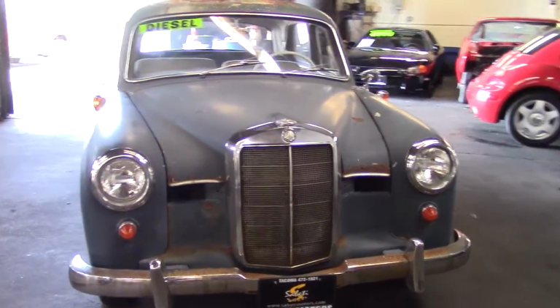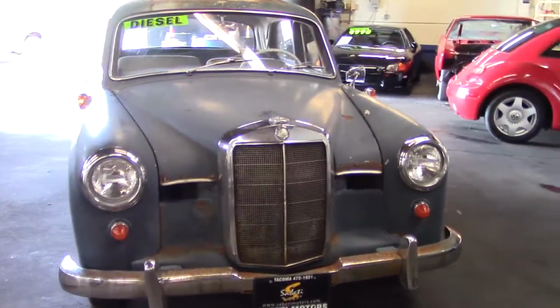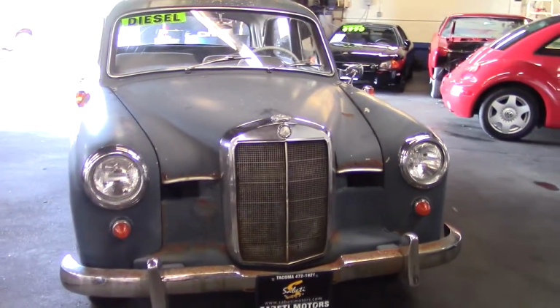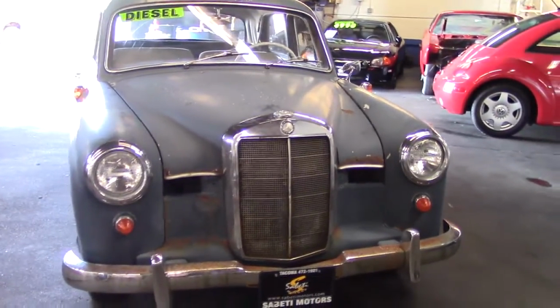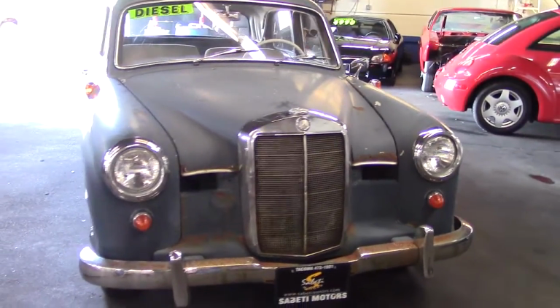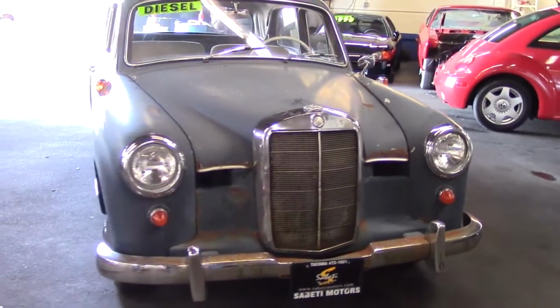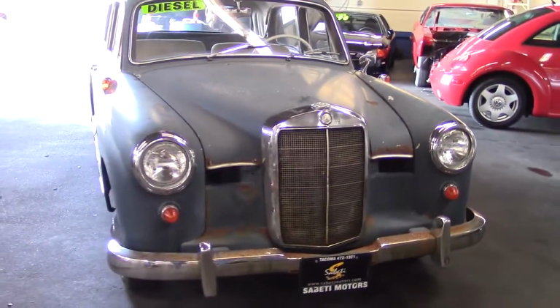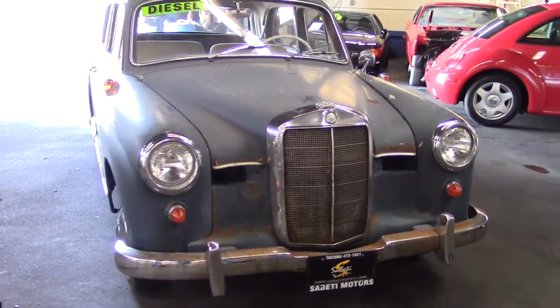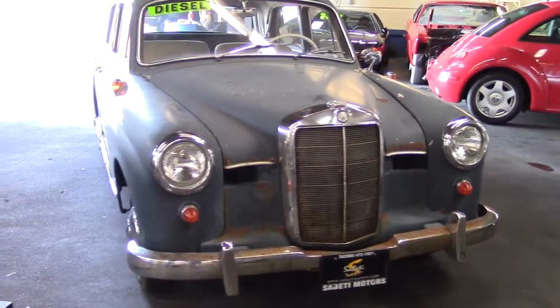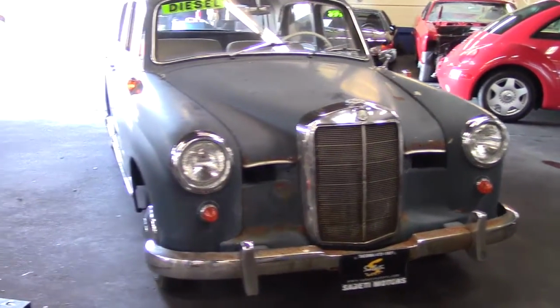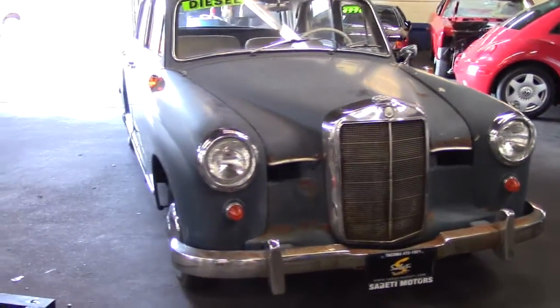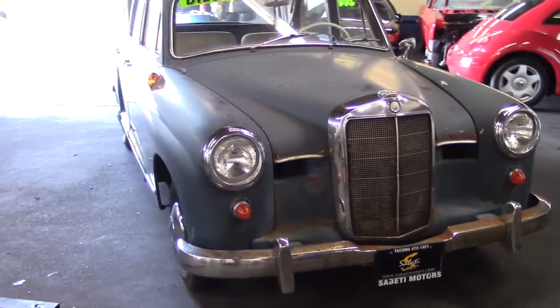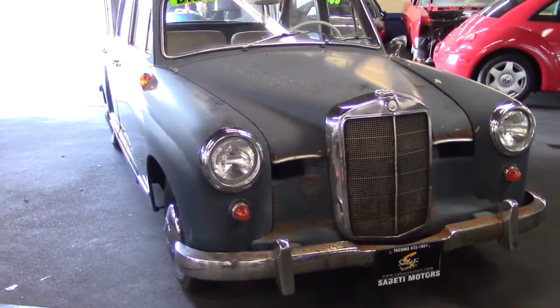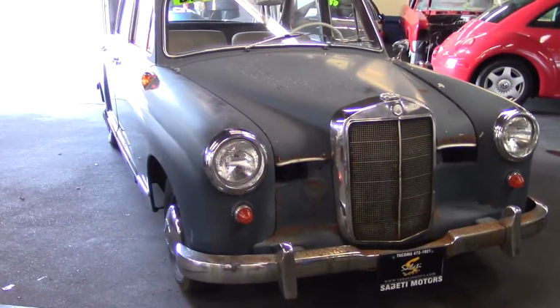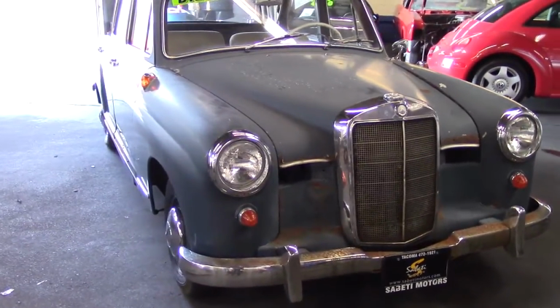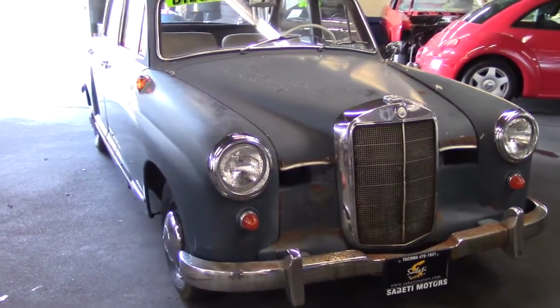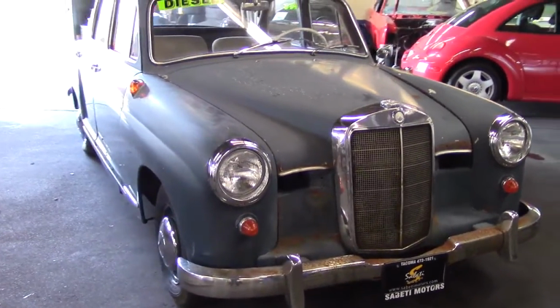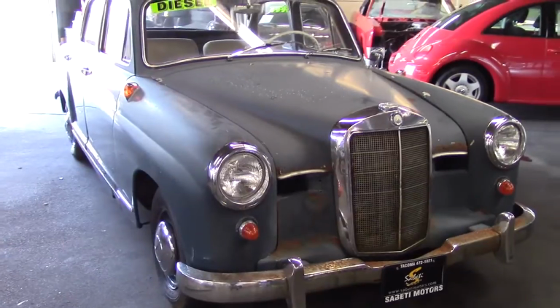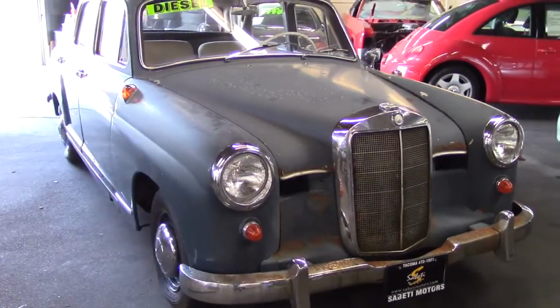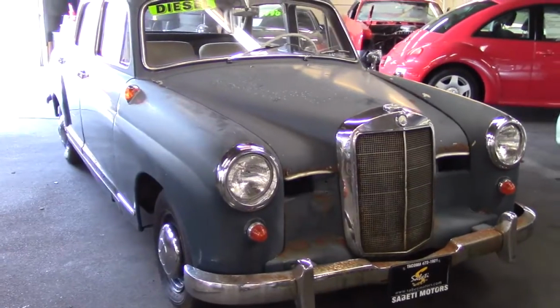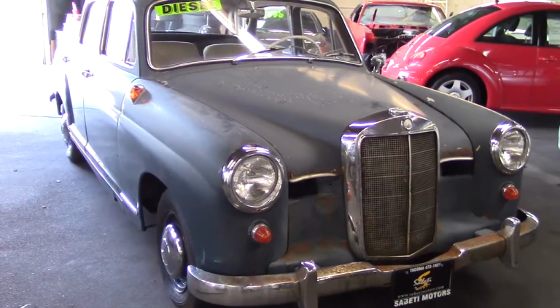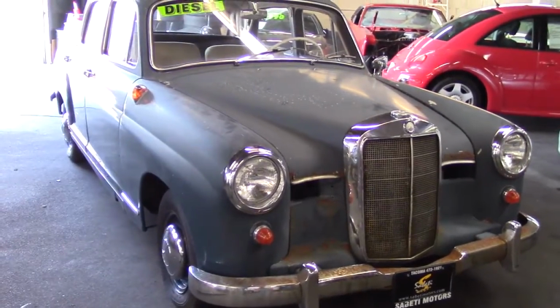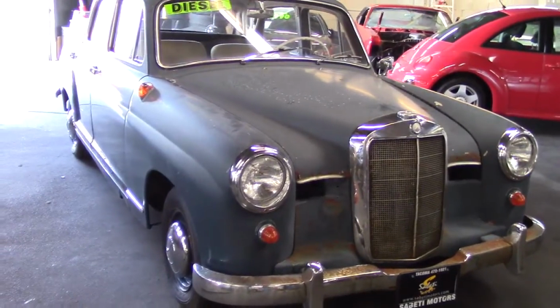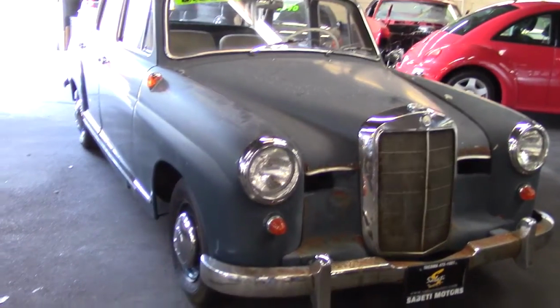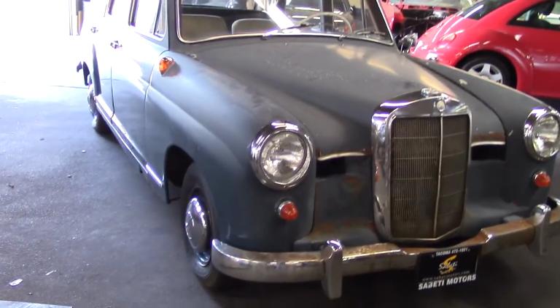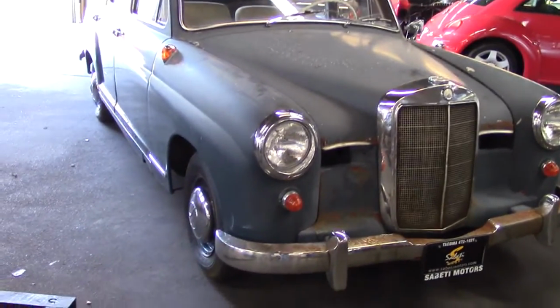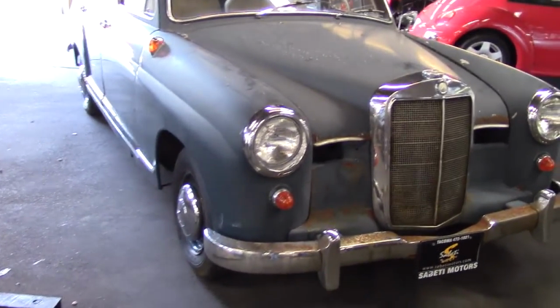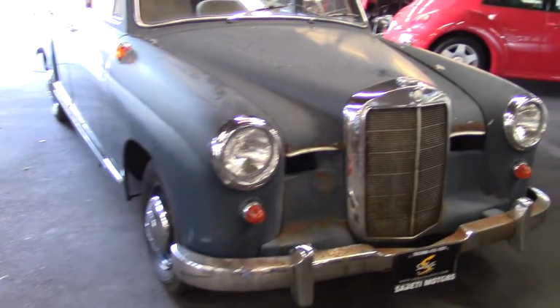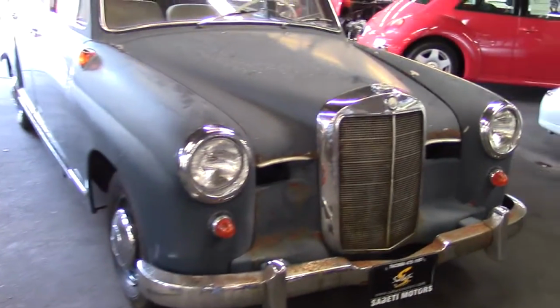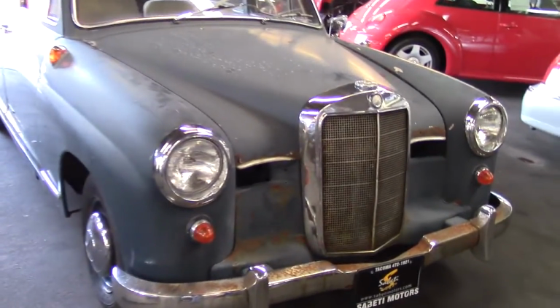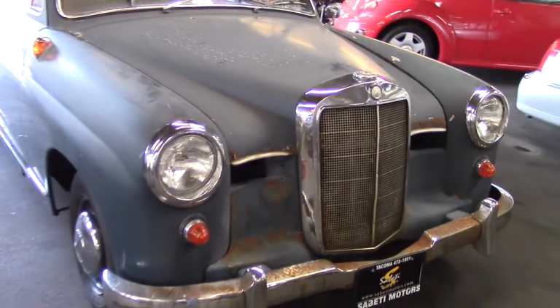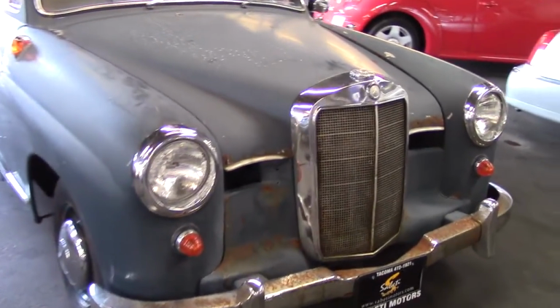This car is a piece of history. If you're a classic car lover, this would be a great car to restore. It definitely deserves it.